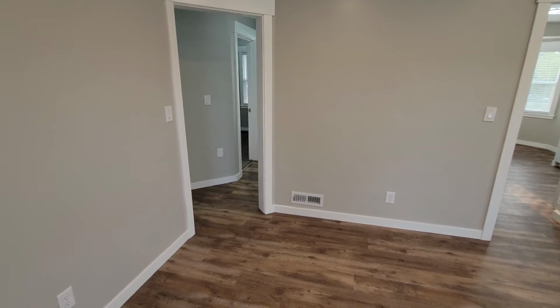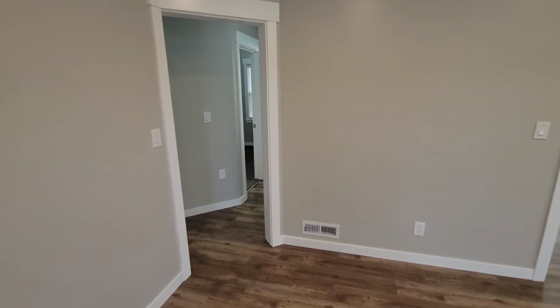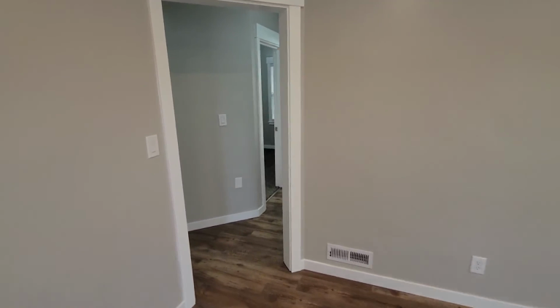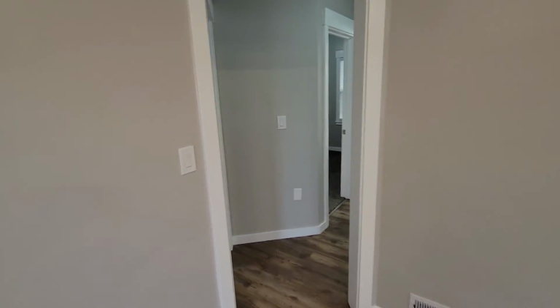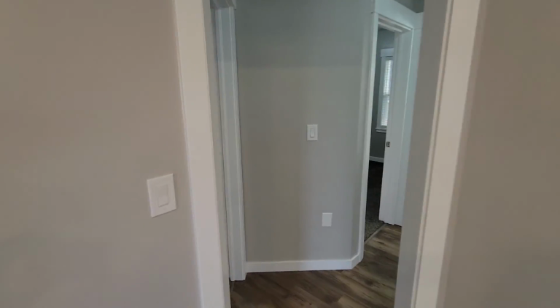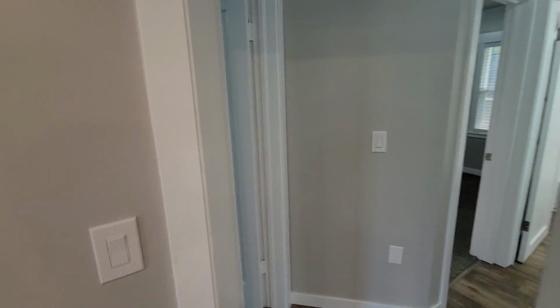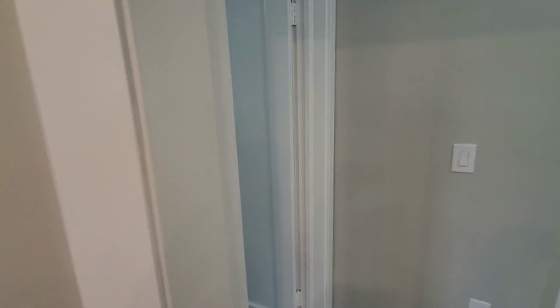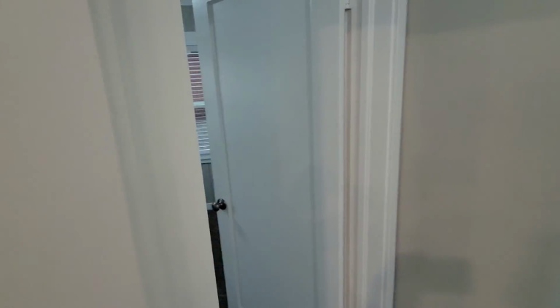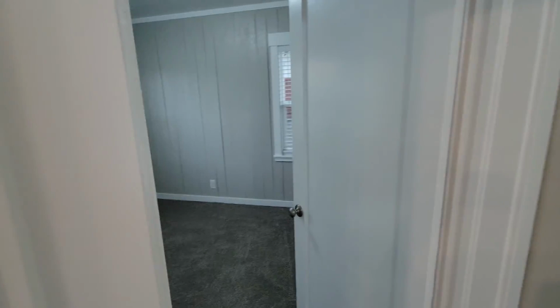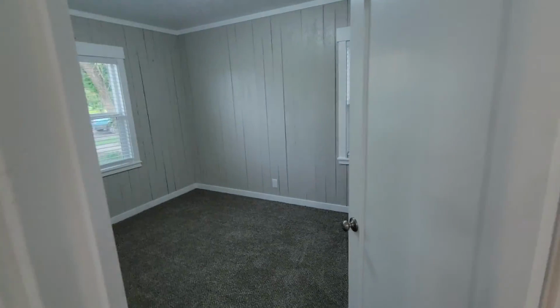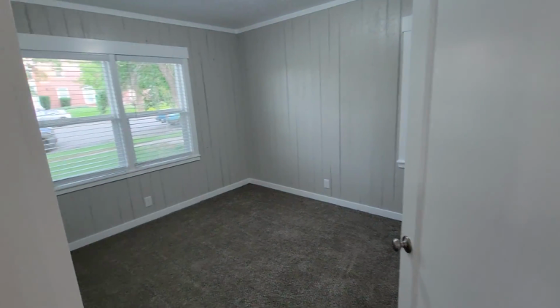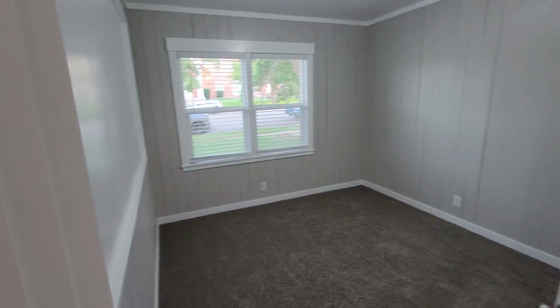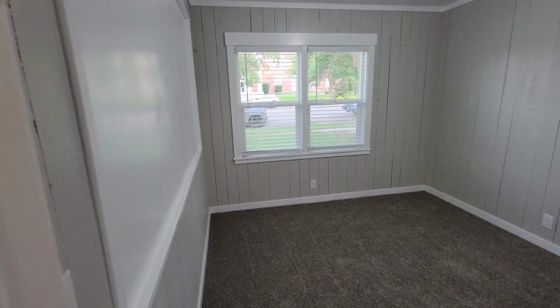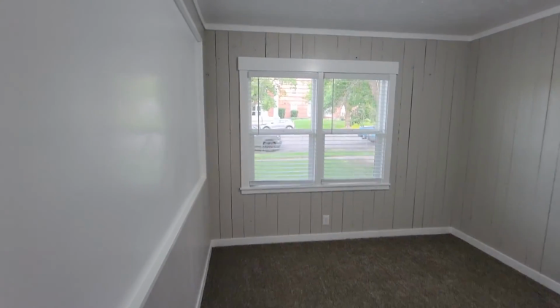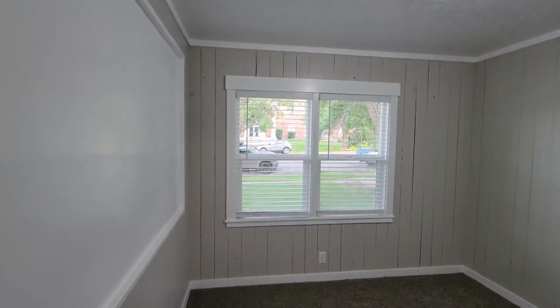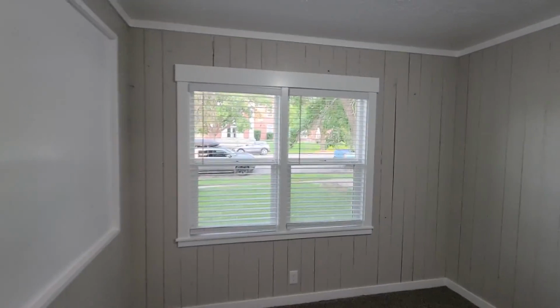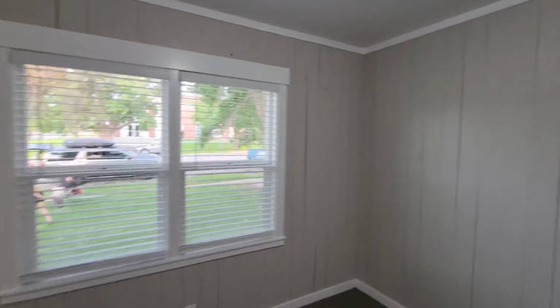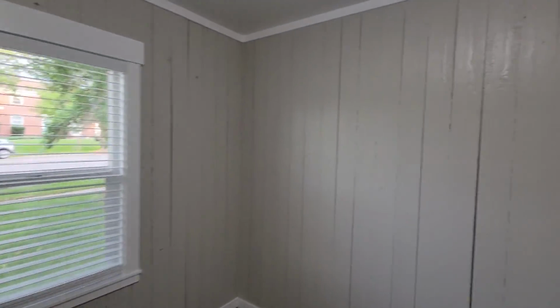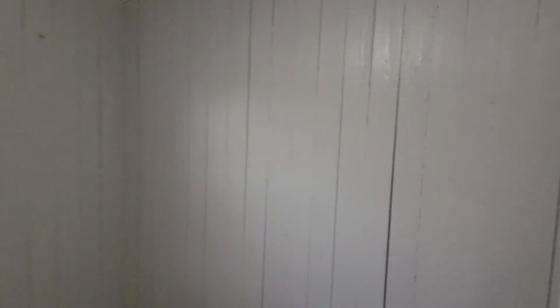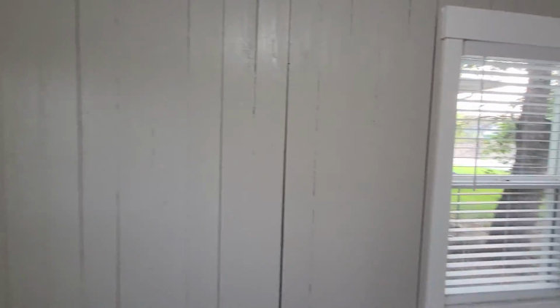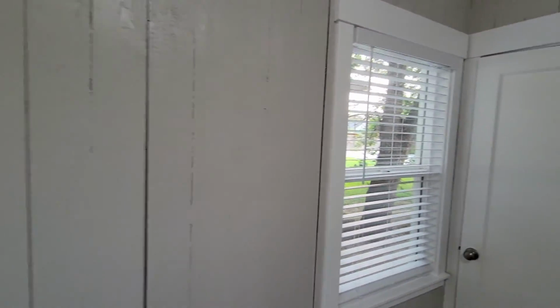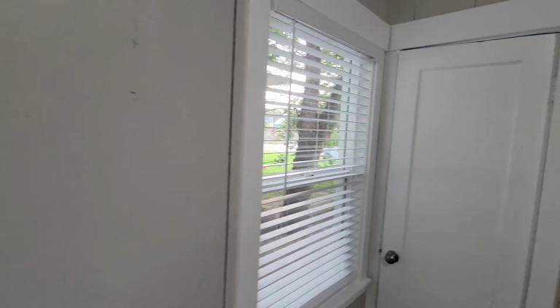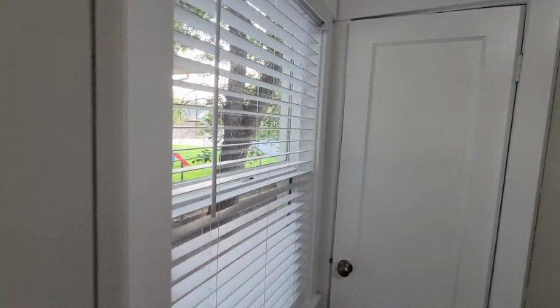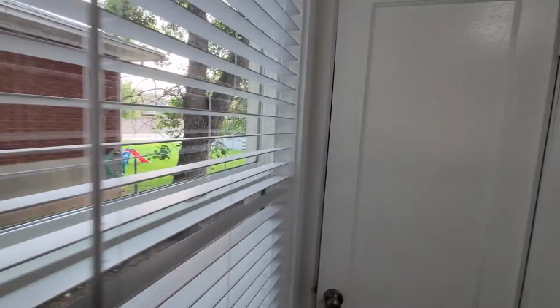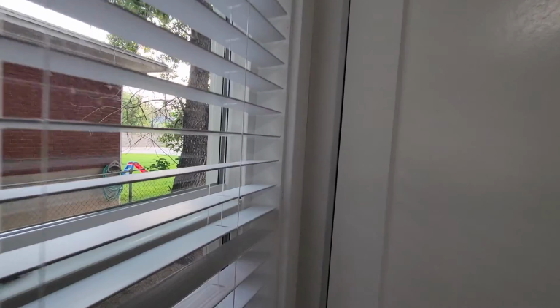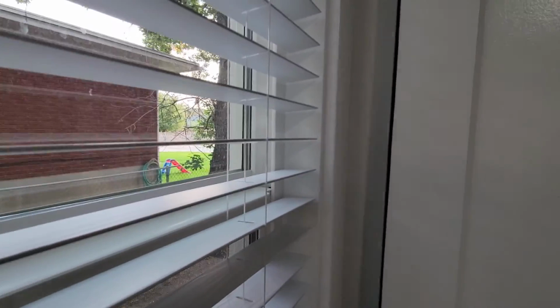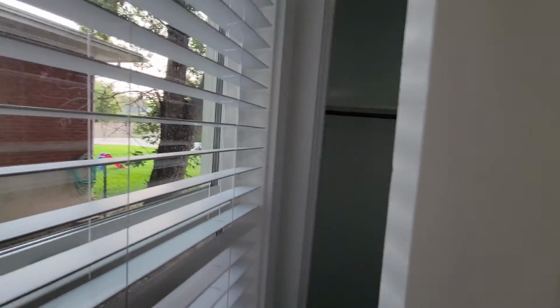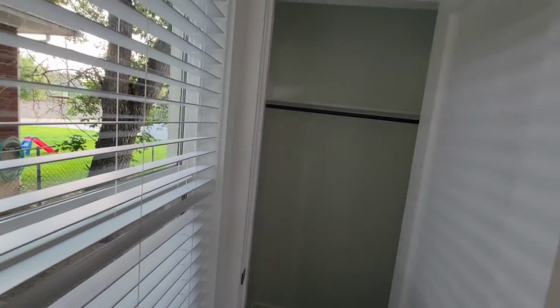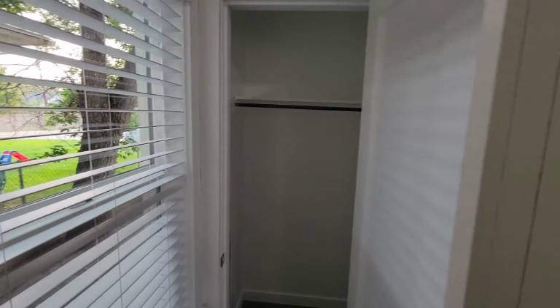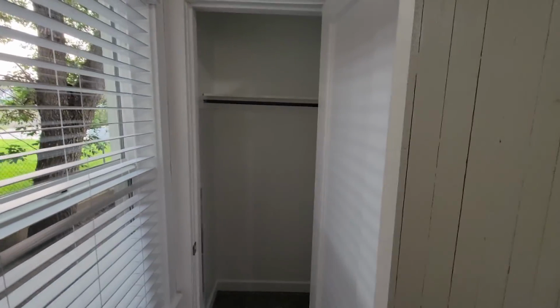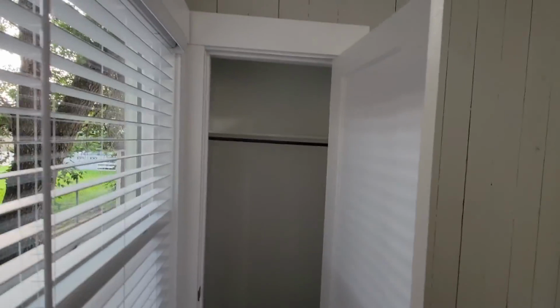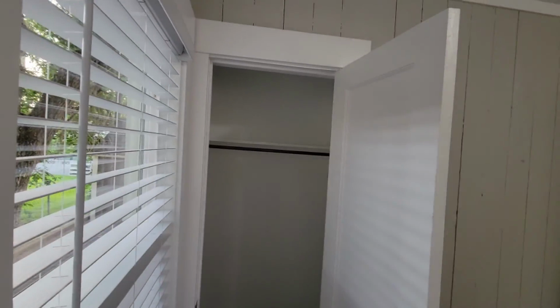We'll walk through into the first bedroom right here. Really nice wood paneling — paint it over. Closet.